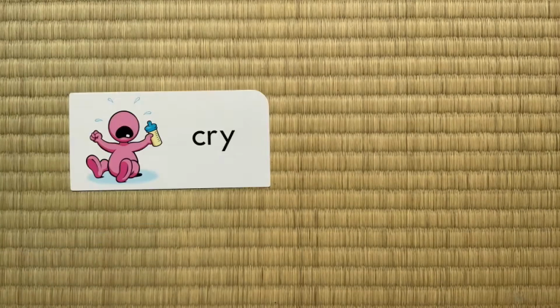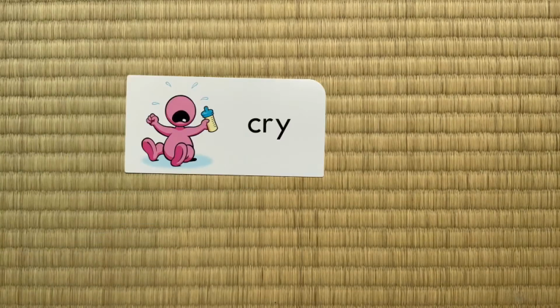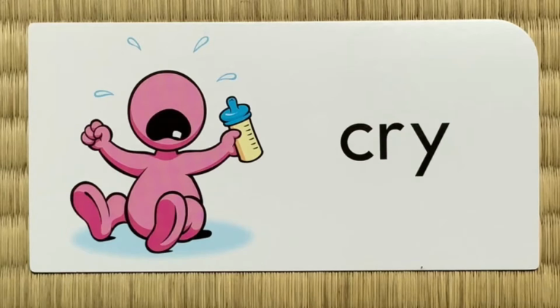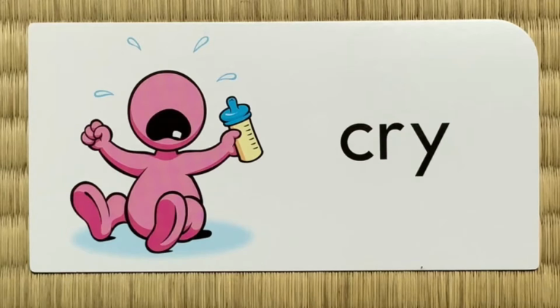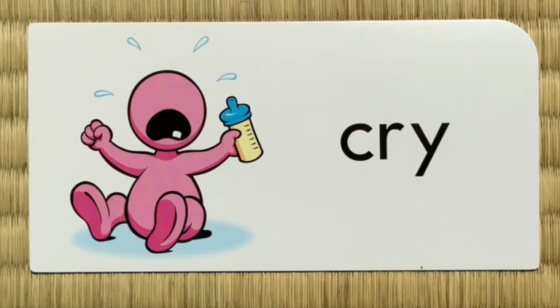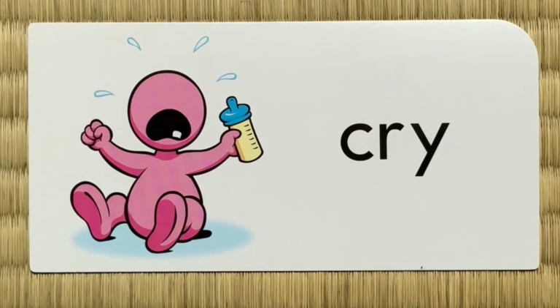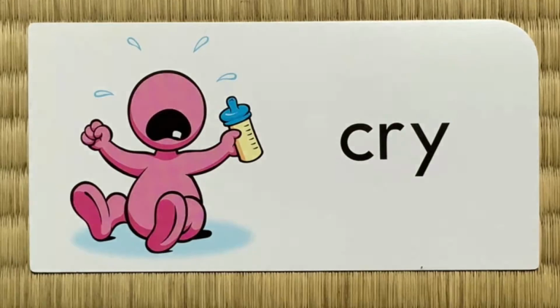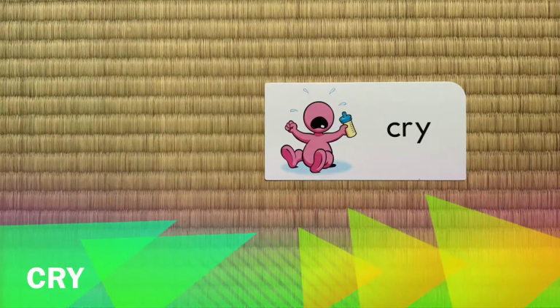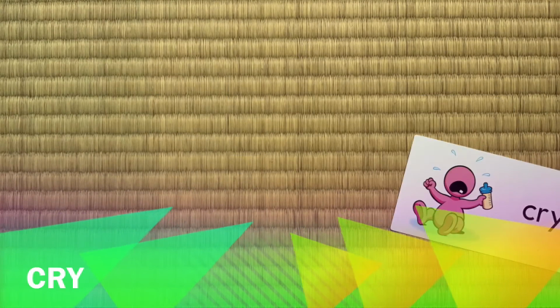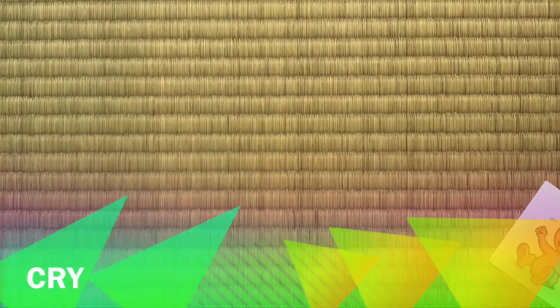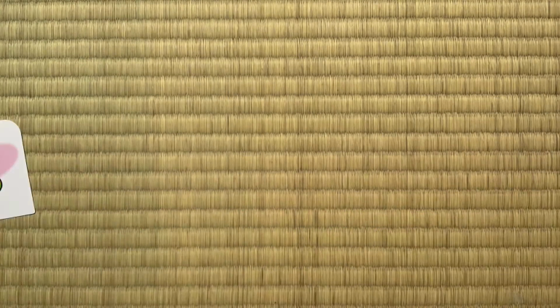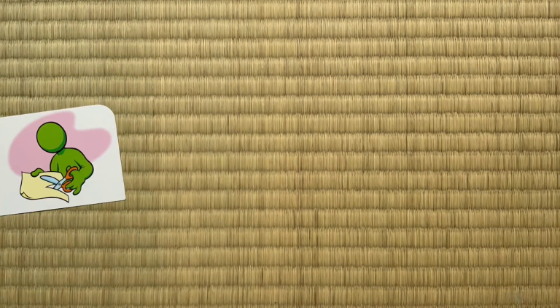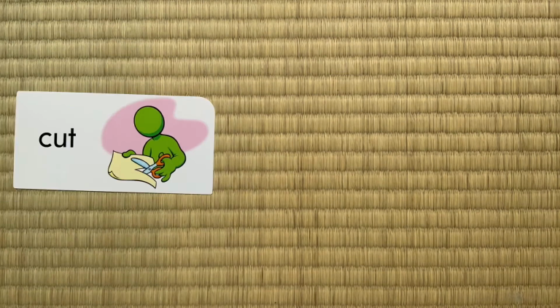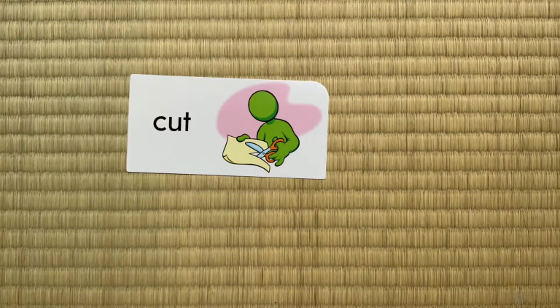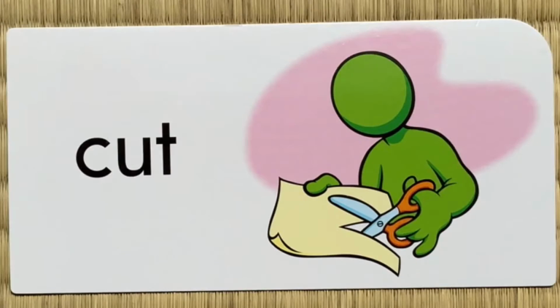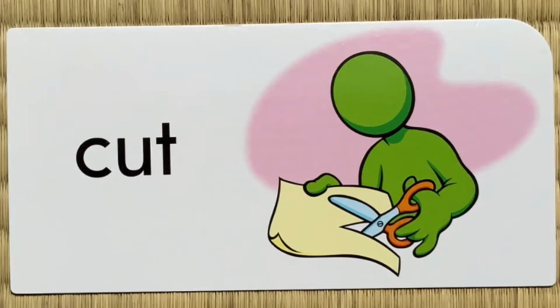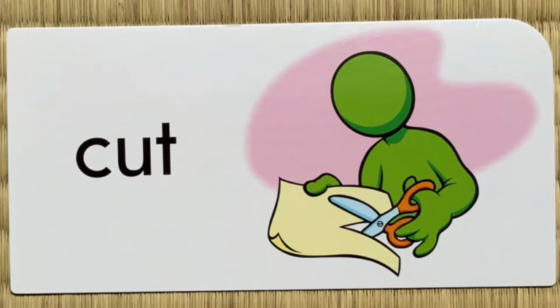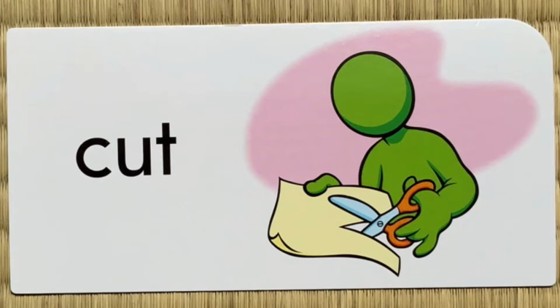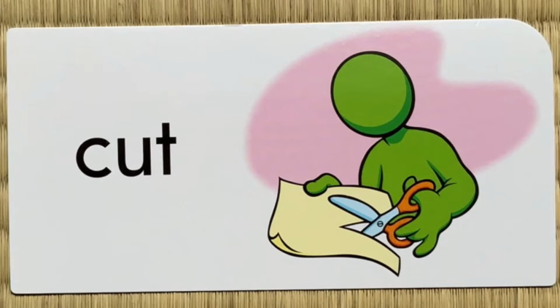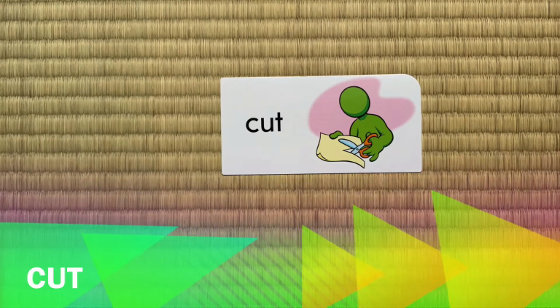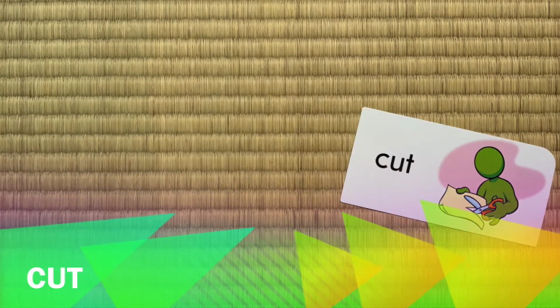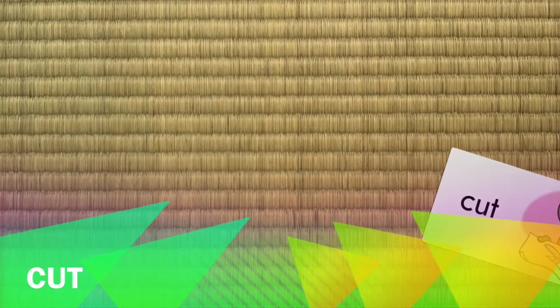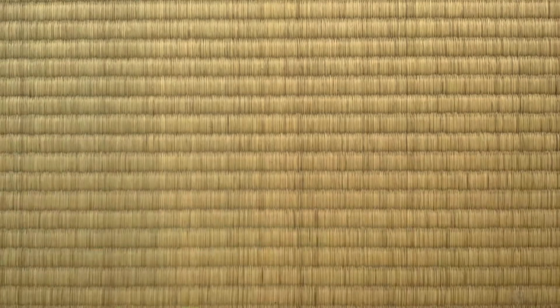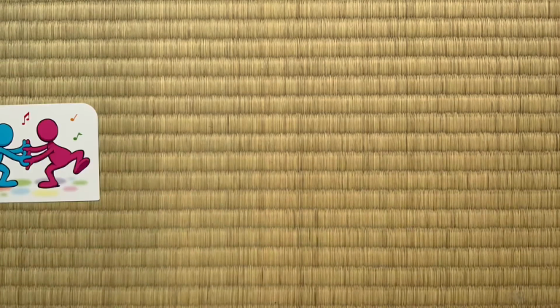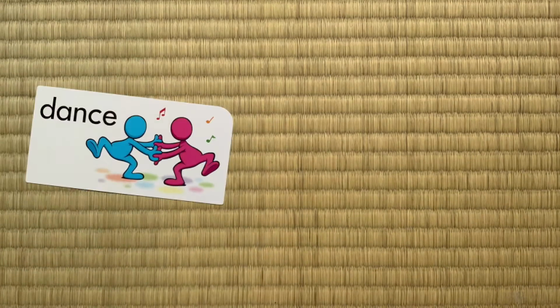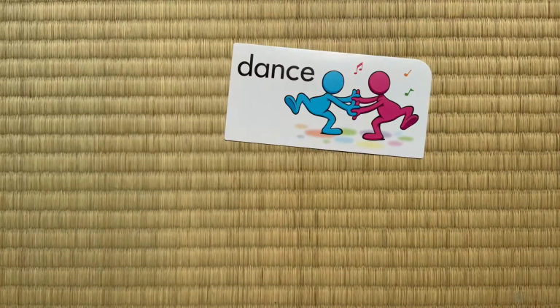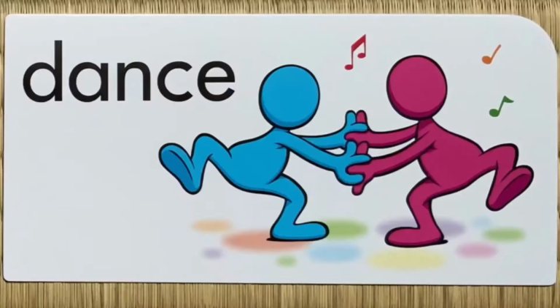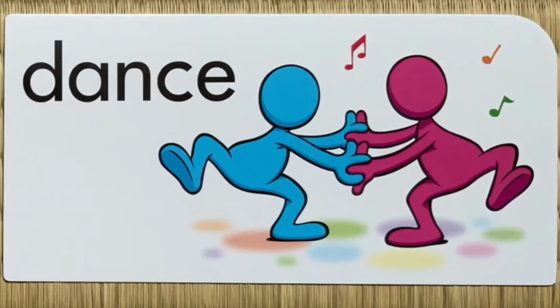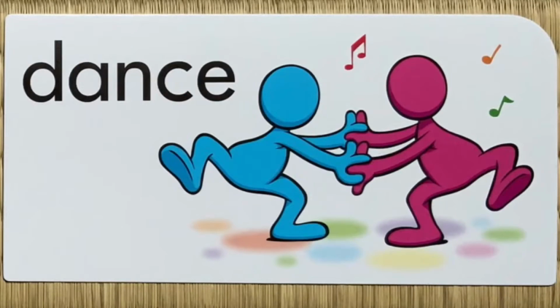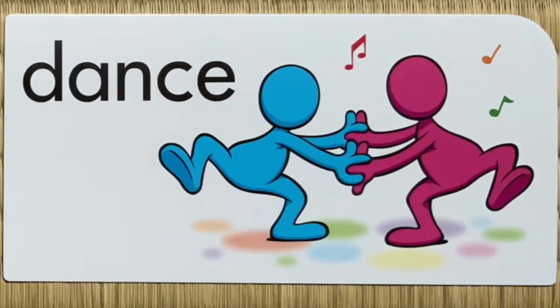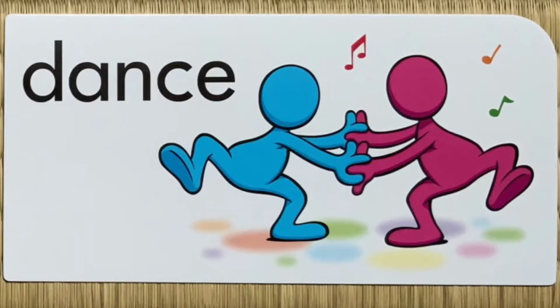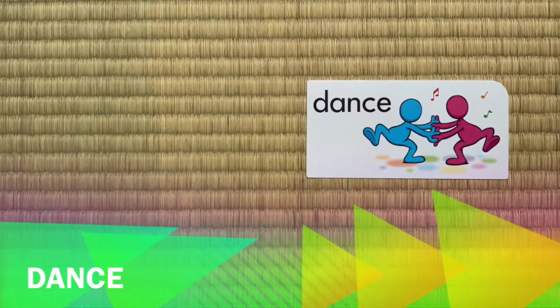Fry, fry, fry. Cut, cut, cut. Dance, dance, dance.